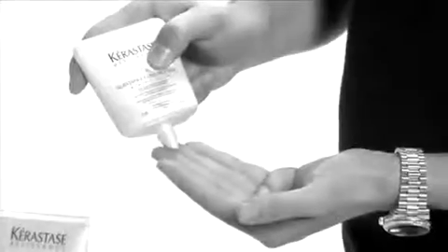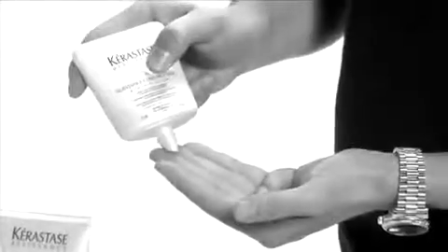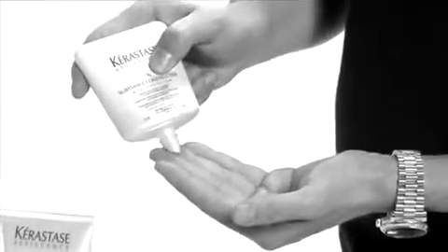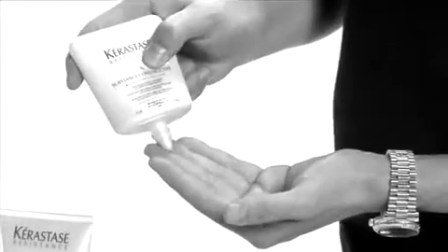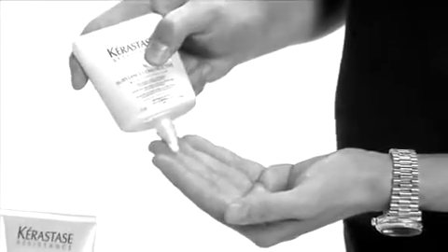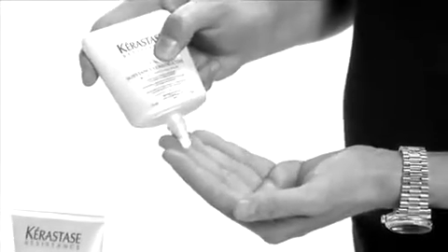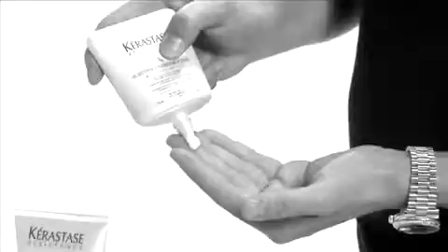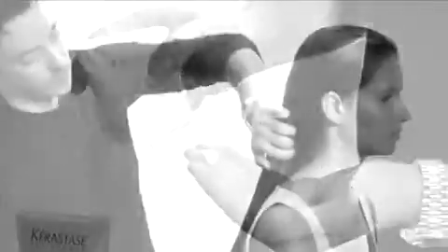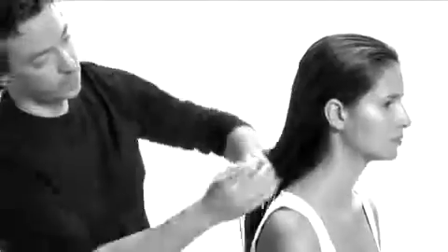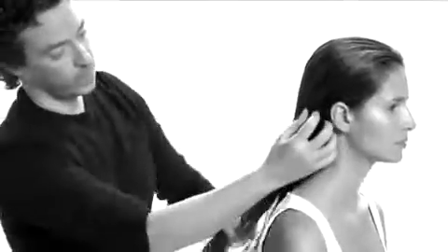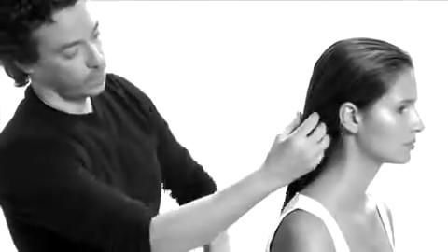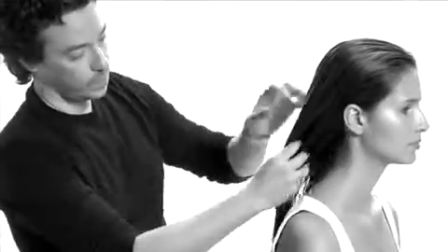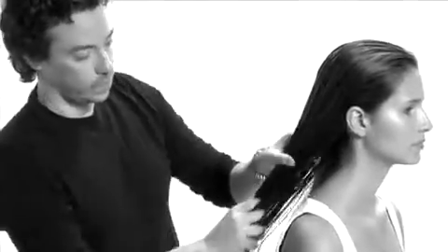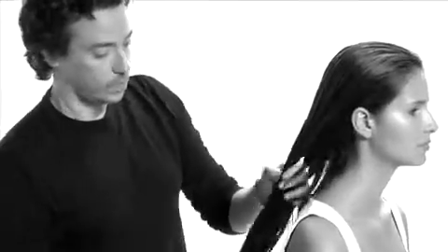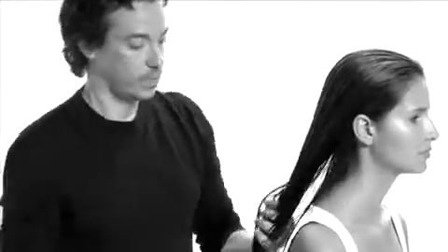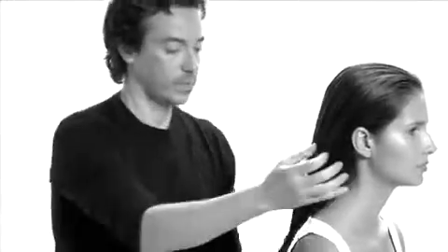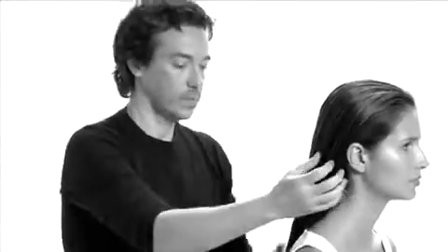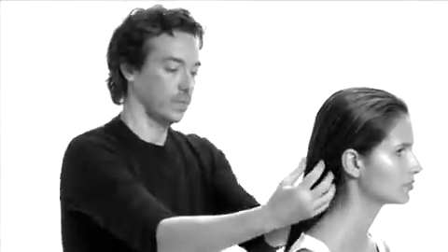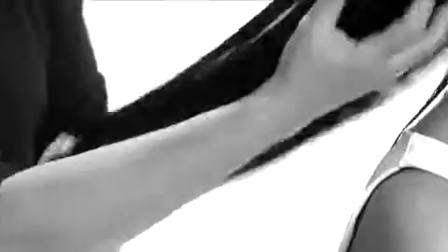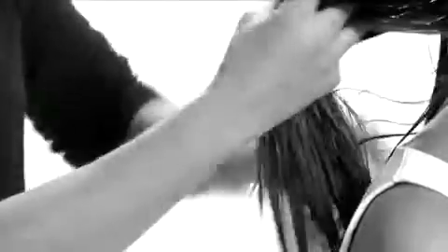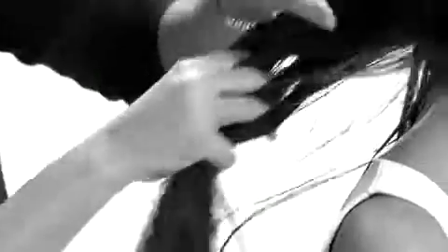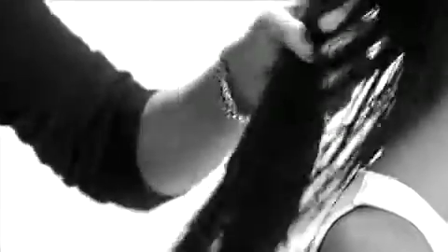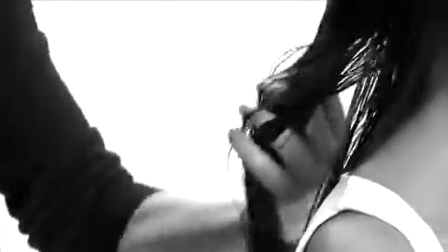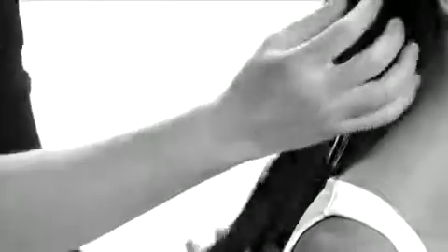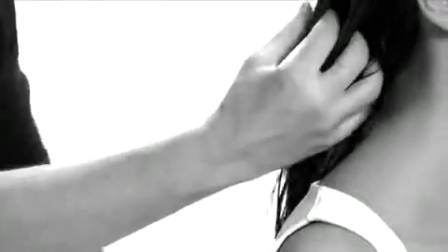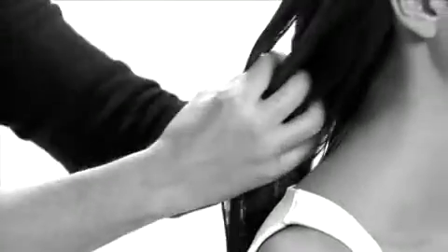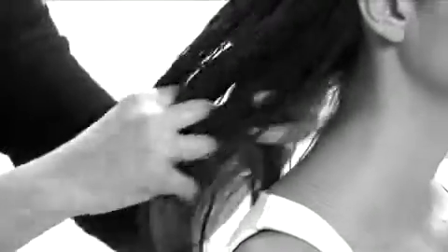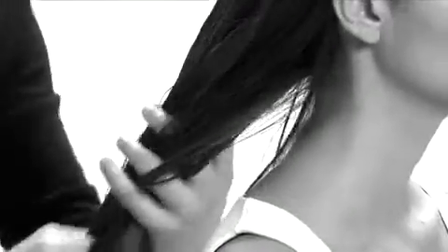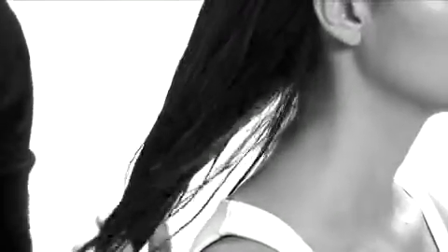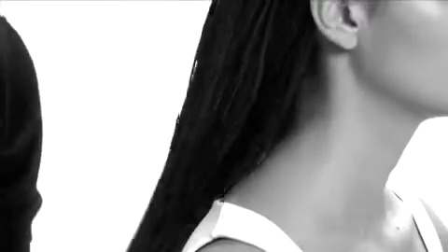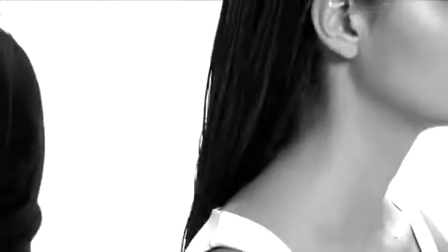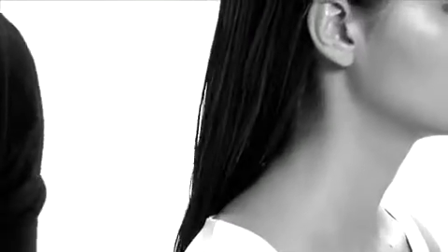Afterwards, Leave-In Treatment, Substance Constructive, is massaged into towel-dried hair, working from mid-lengths to ends for increased strengthening and protection from breakage.